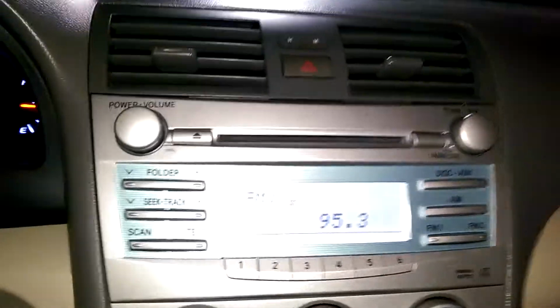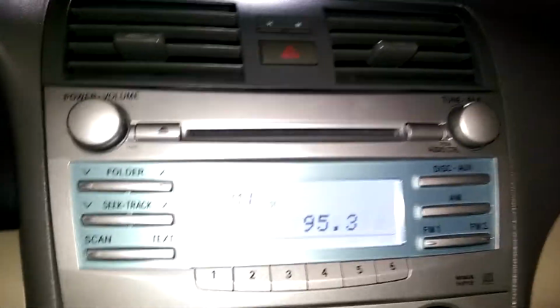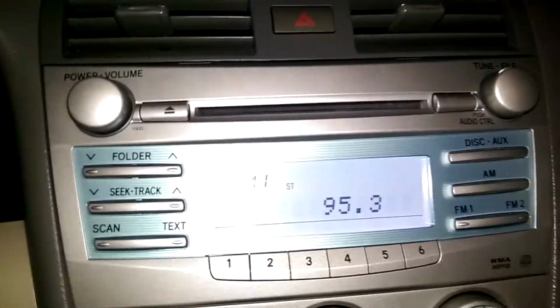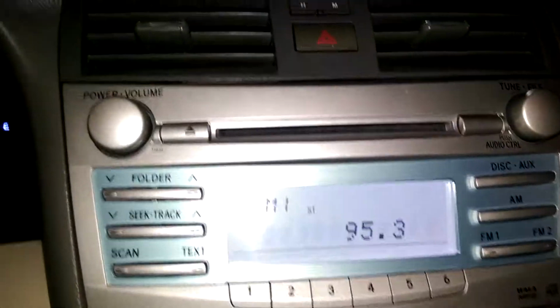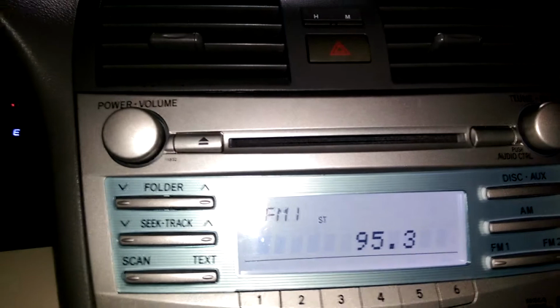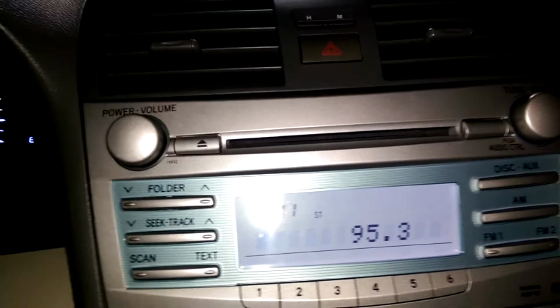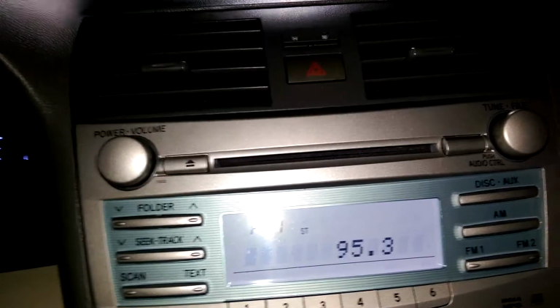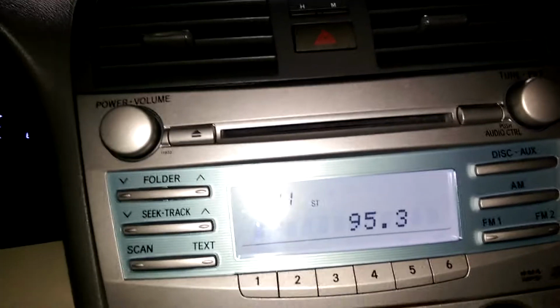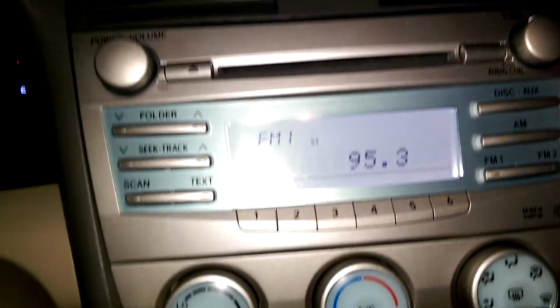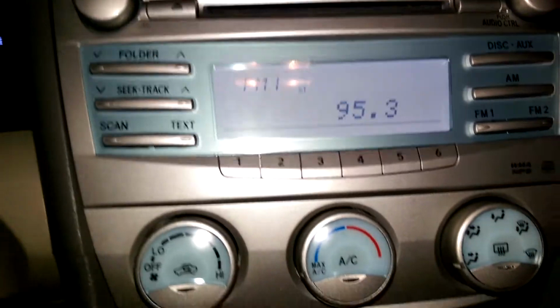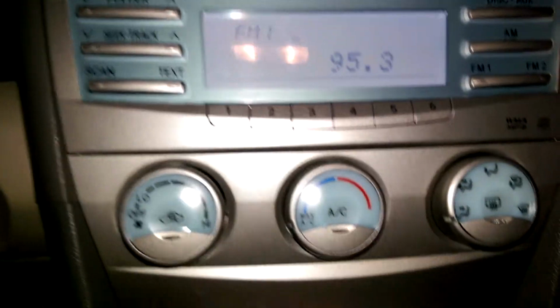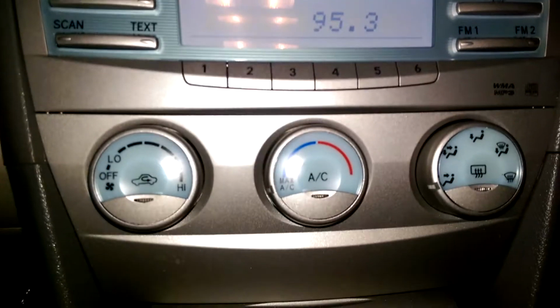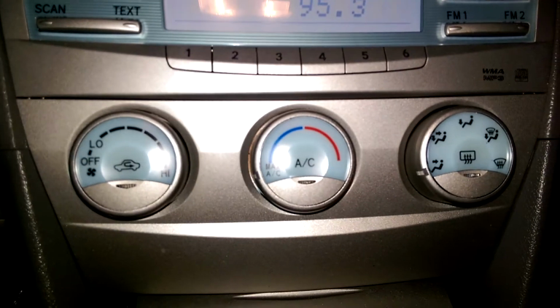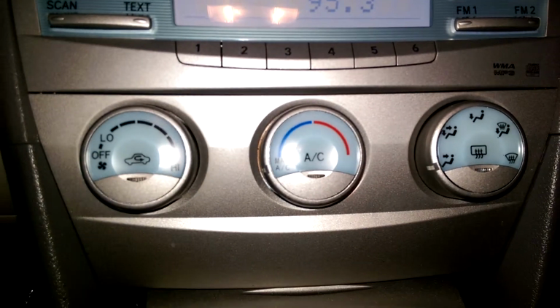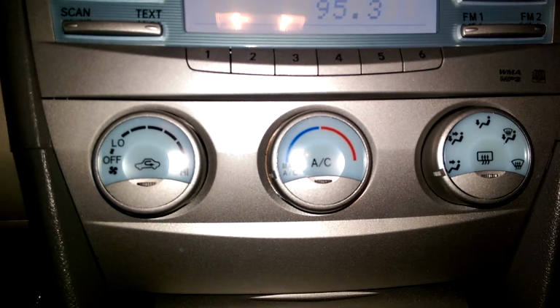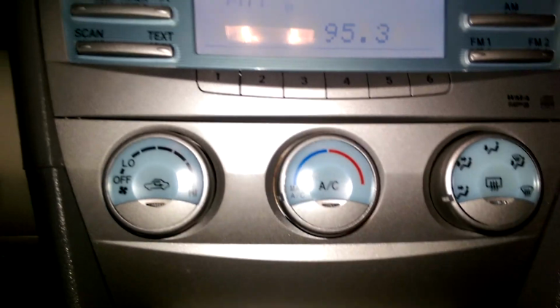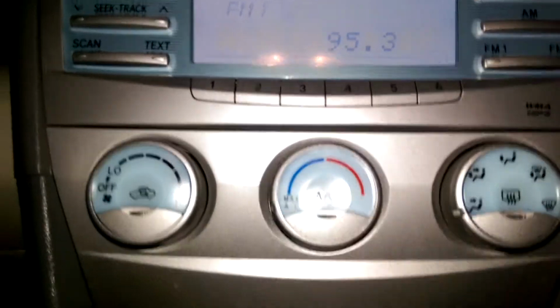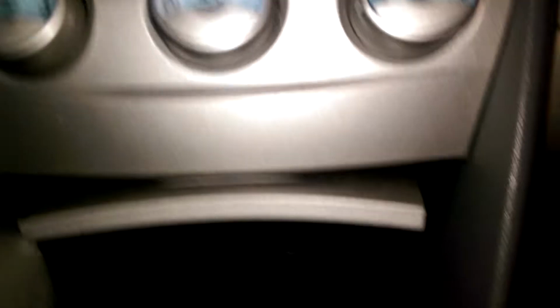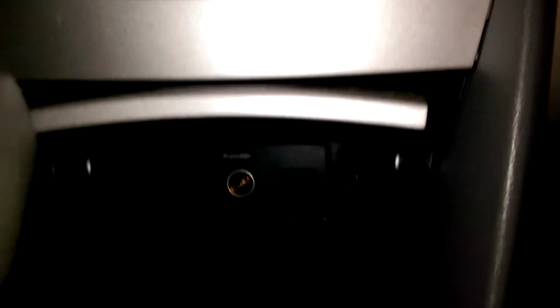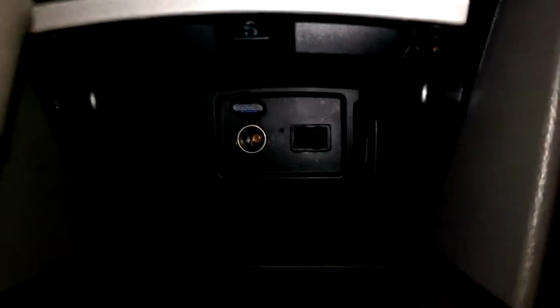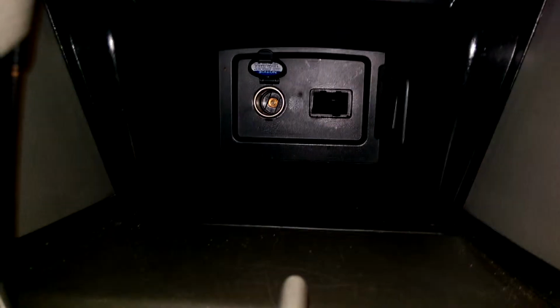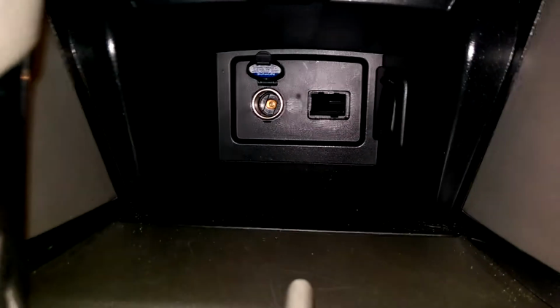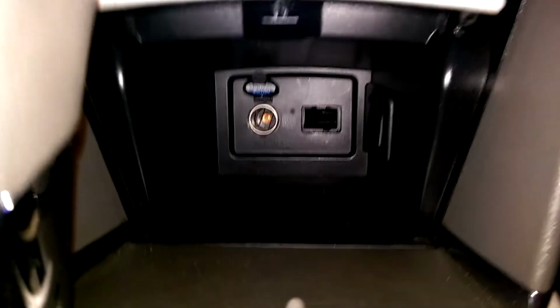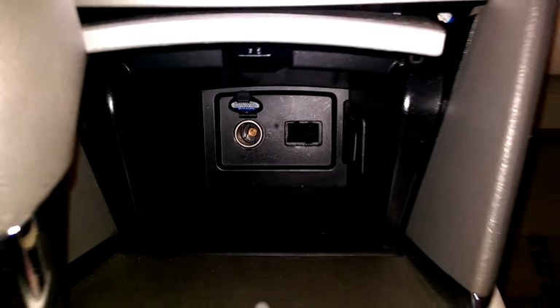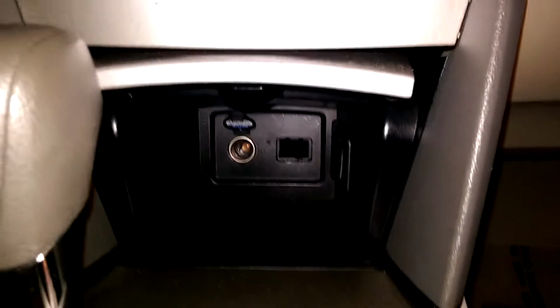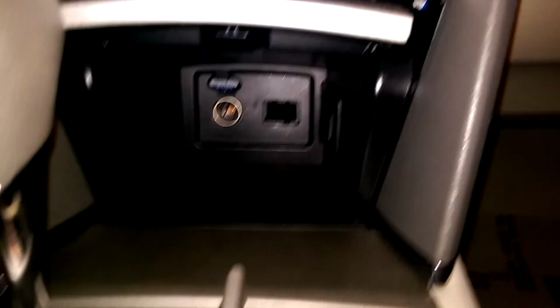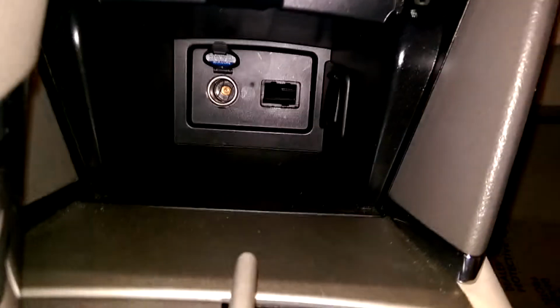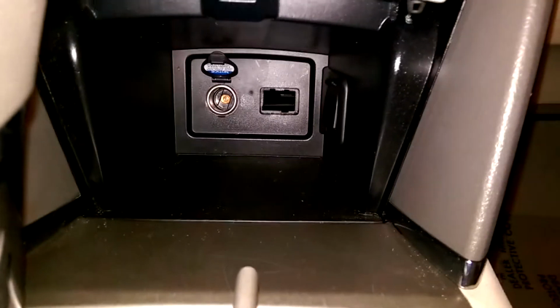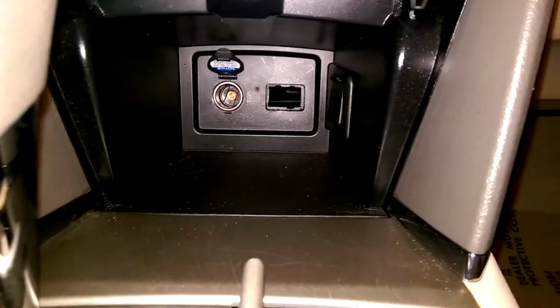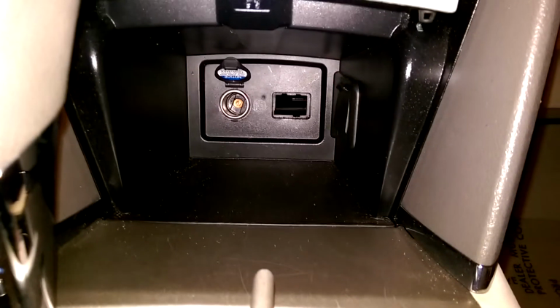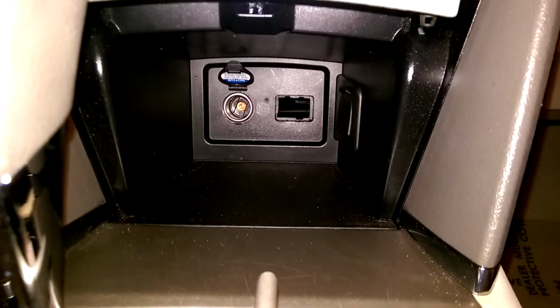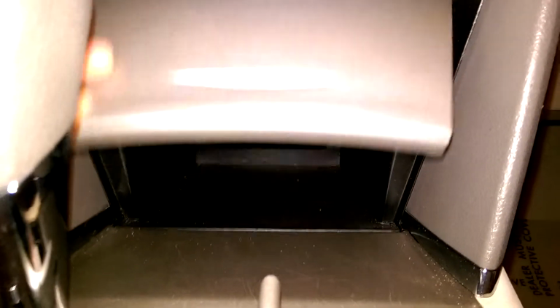Here you have your radio, air conditioning controls, and storage space with a 12-volt power outlet.